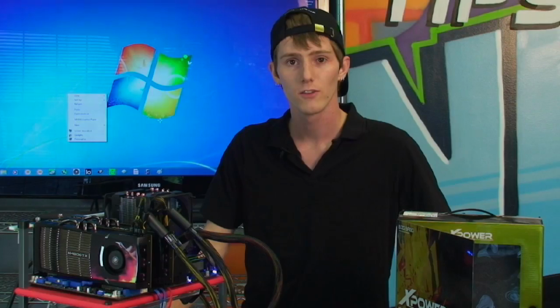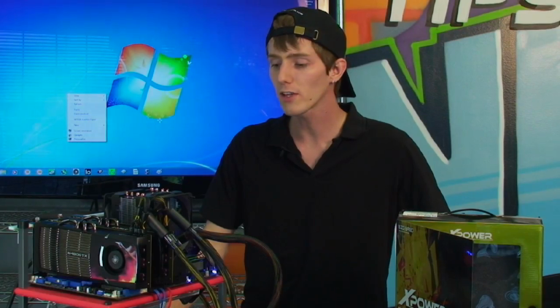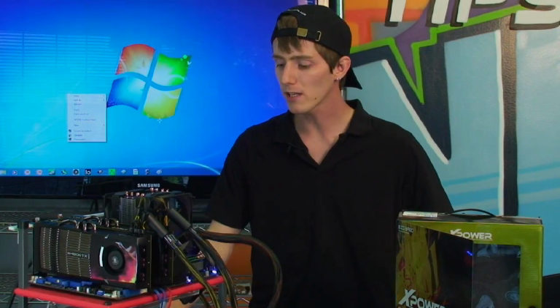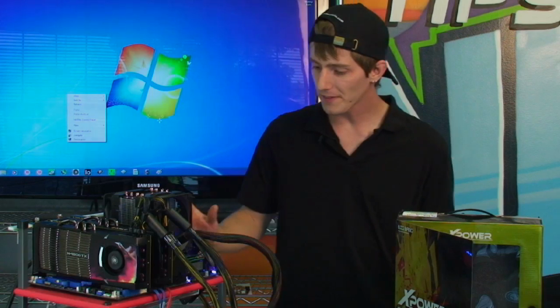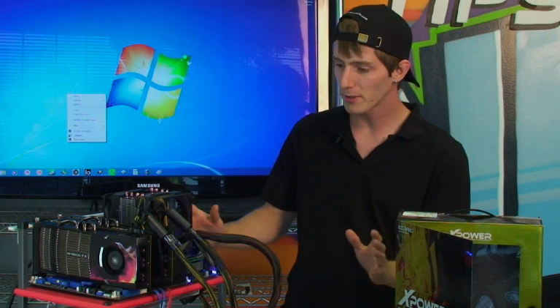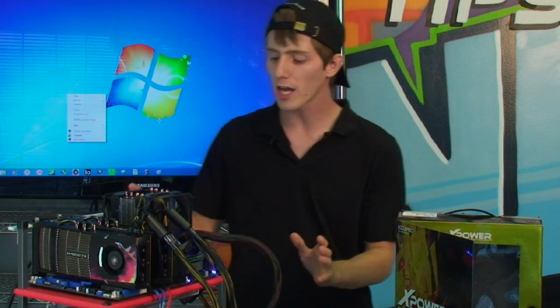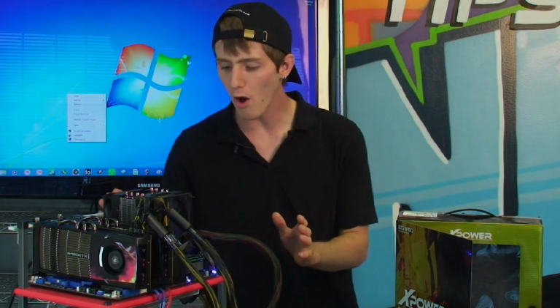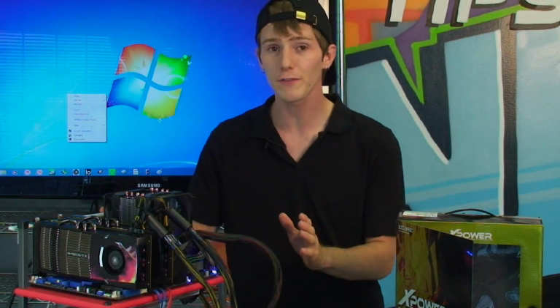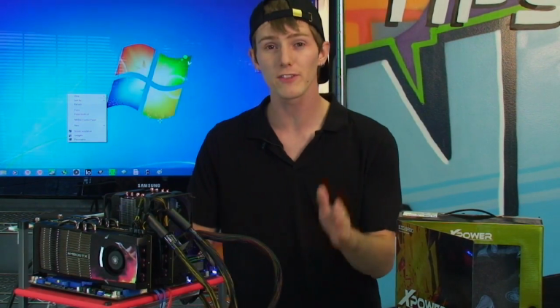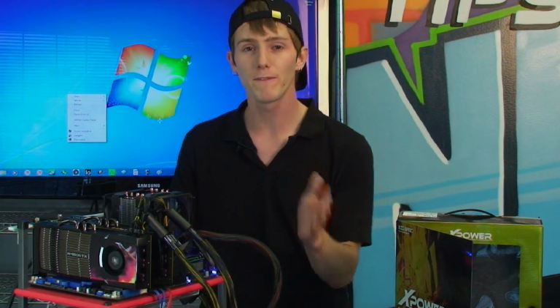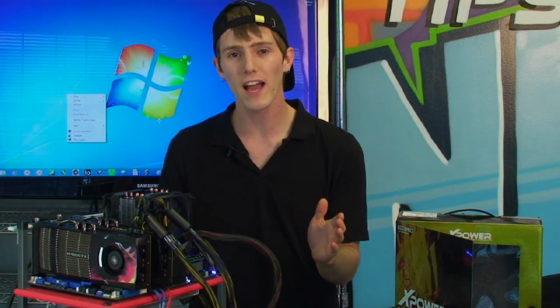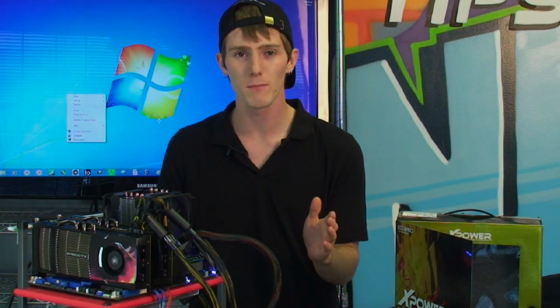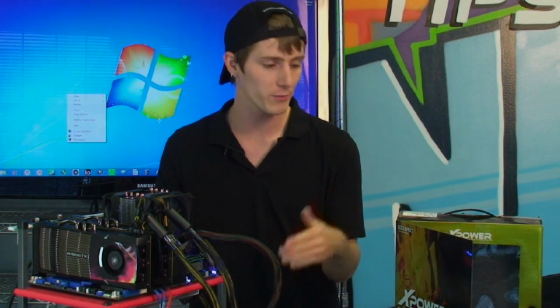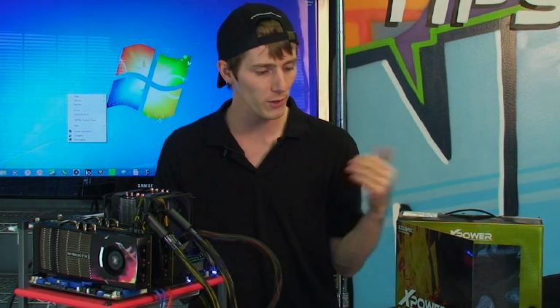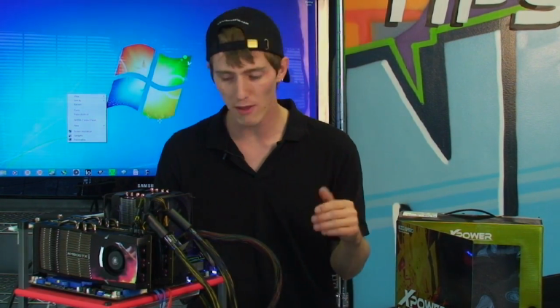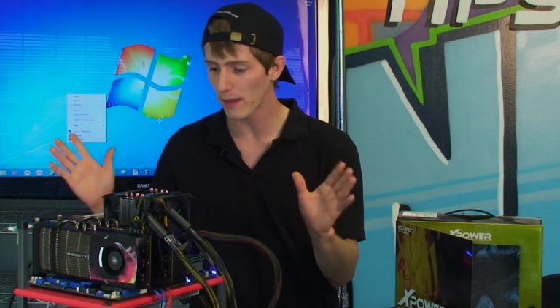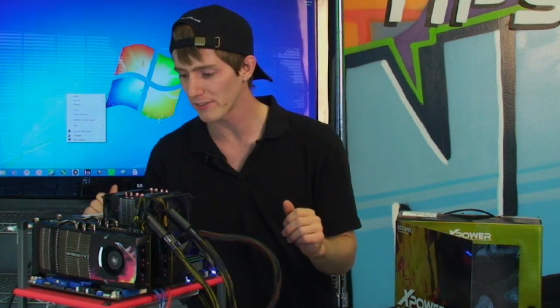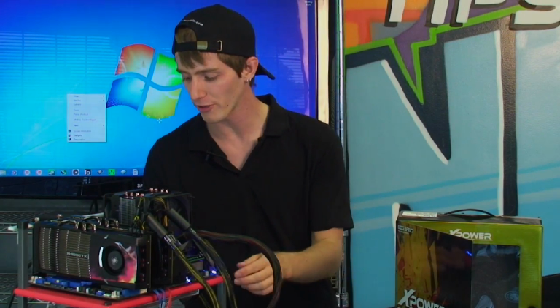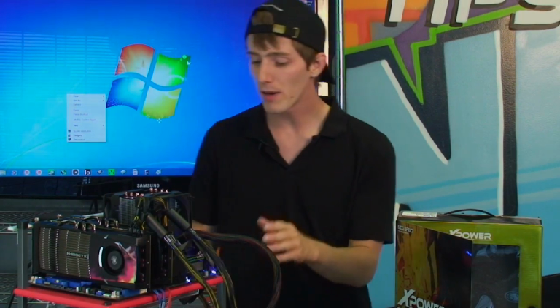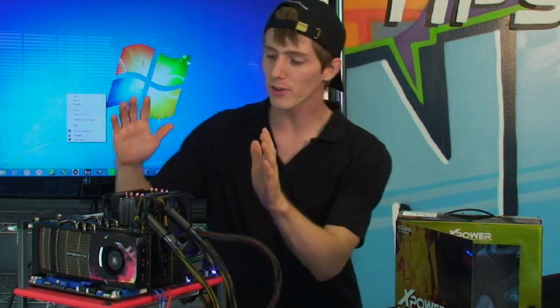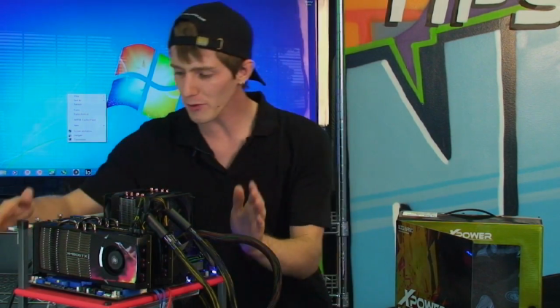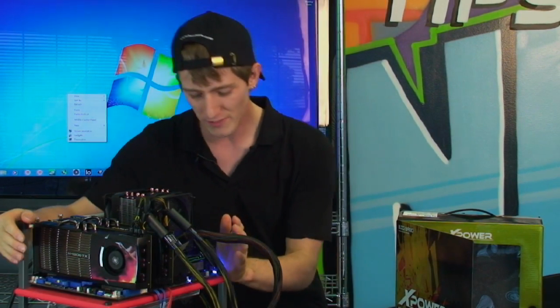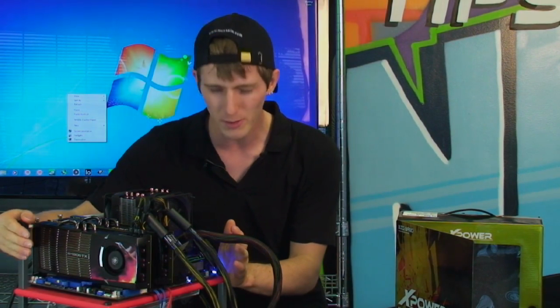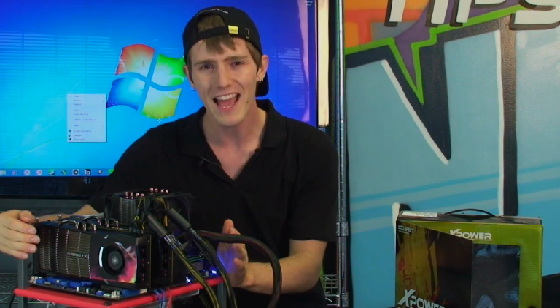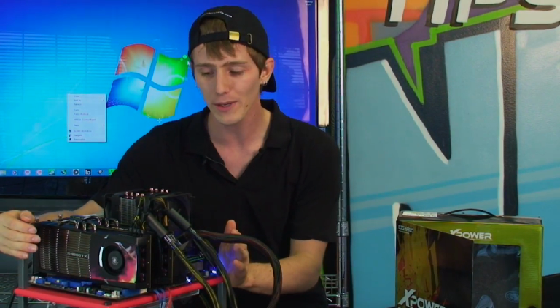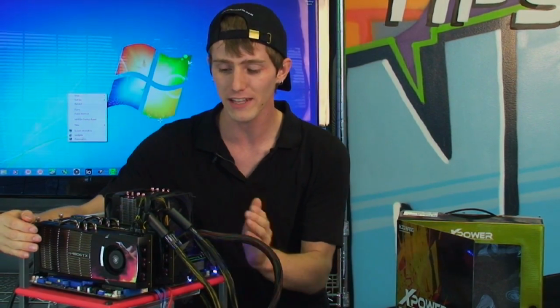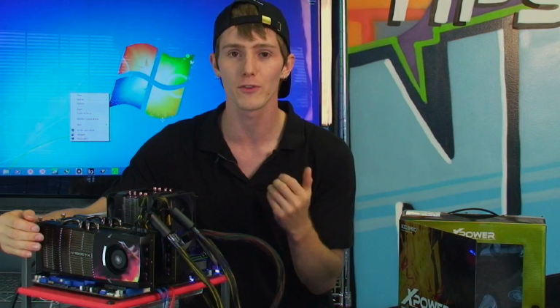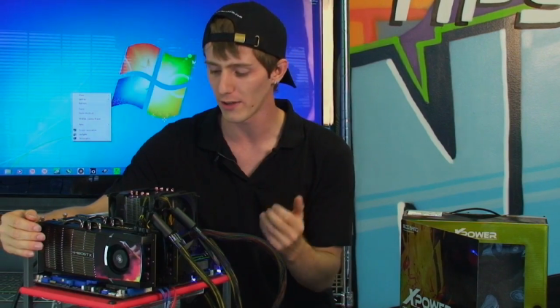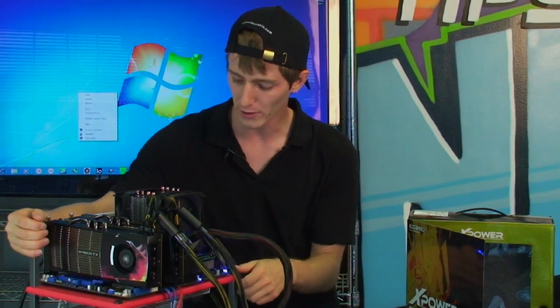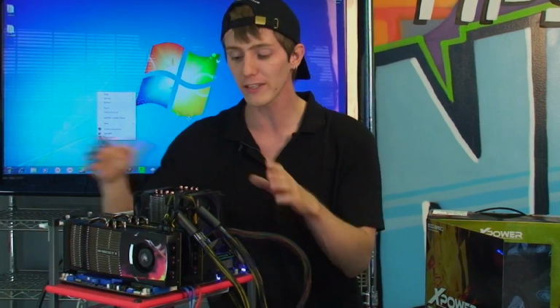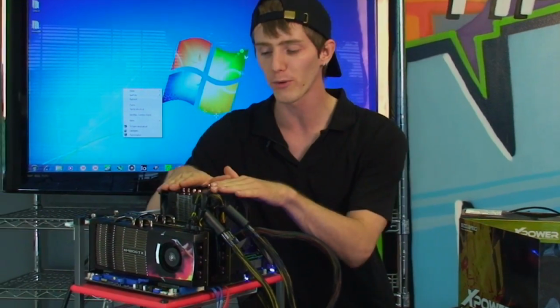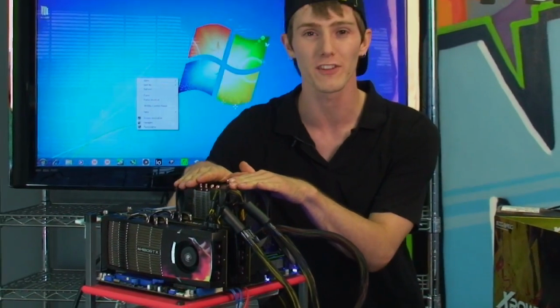Let's look a little bit closer at this system and talk about all the different things. Before we dive into the motherboard — that was my inspiration — let's look at every piece of this system and how it is an example of the trickle-down effect.